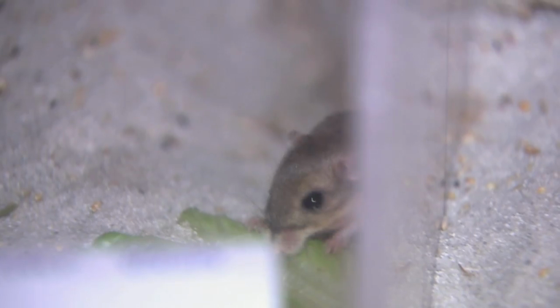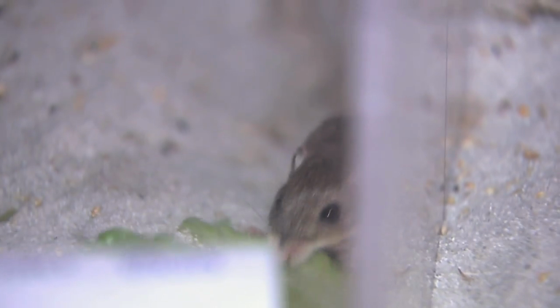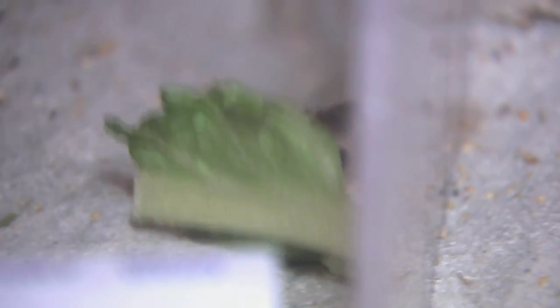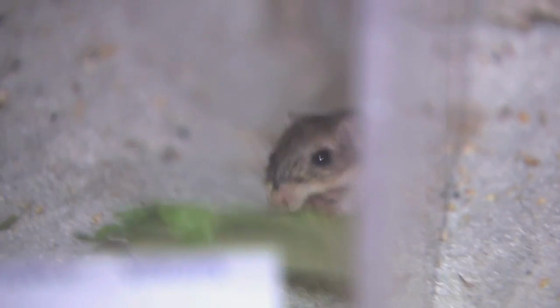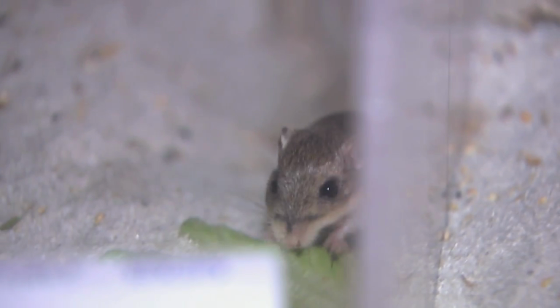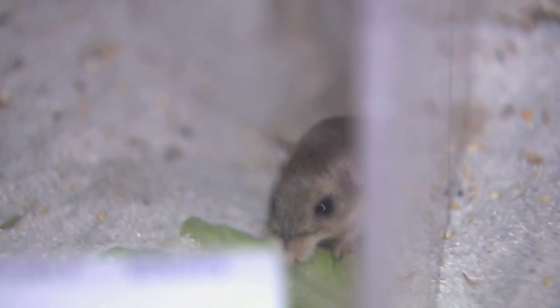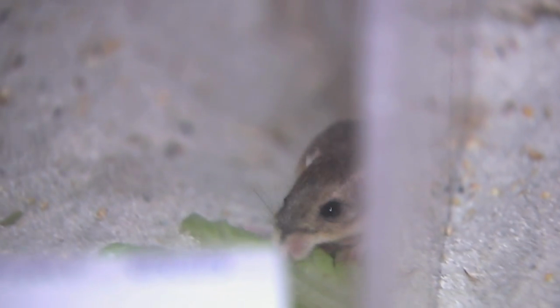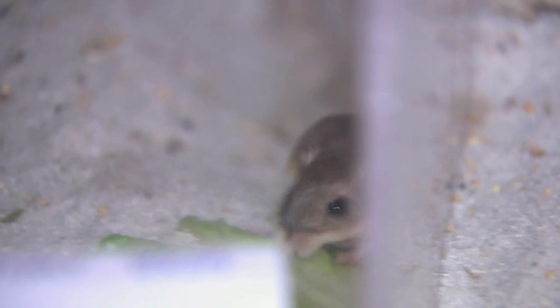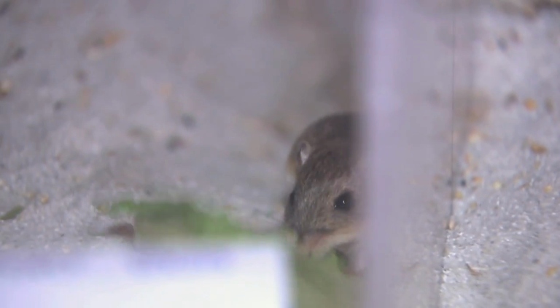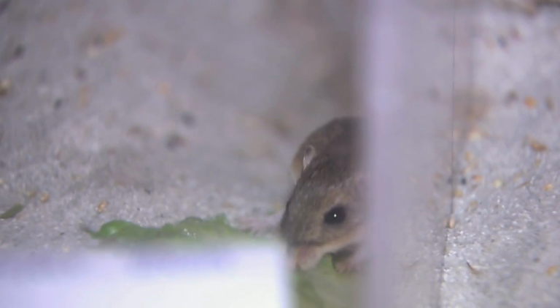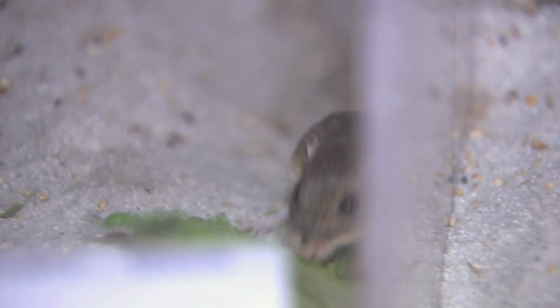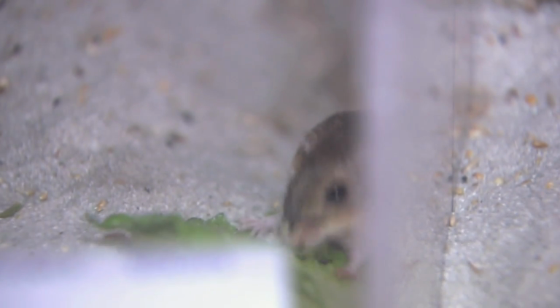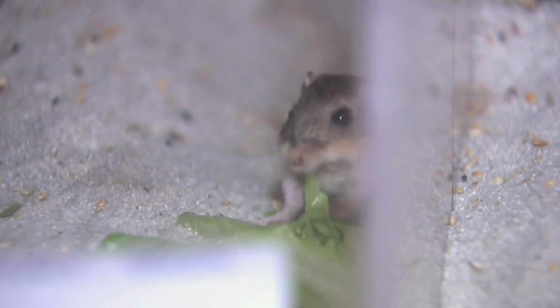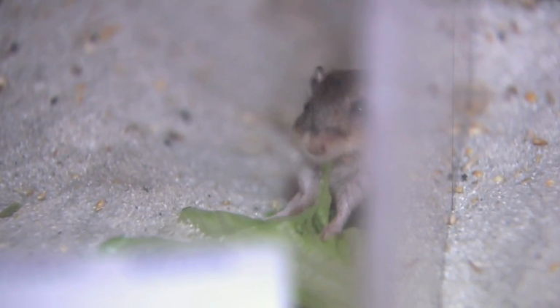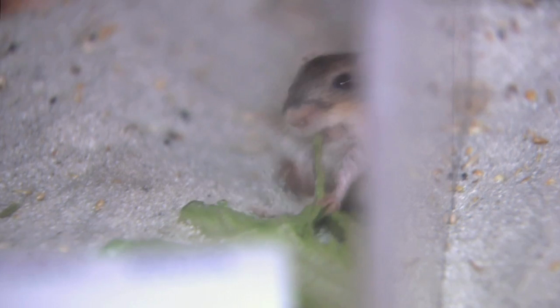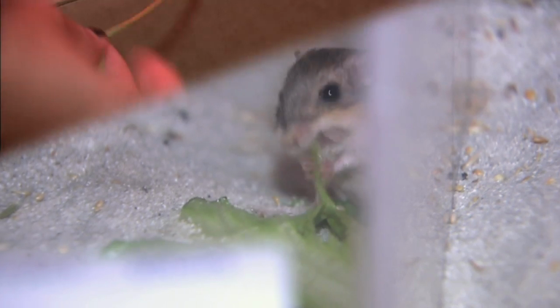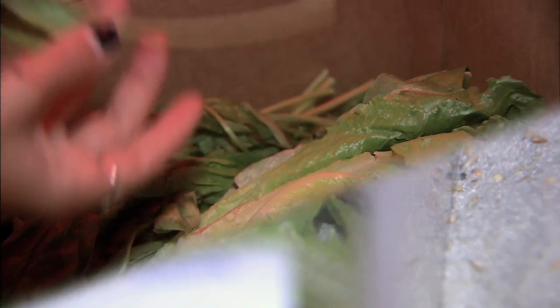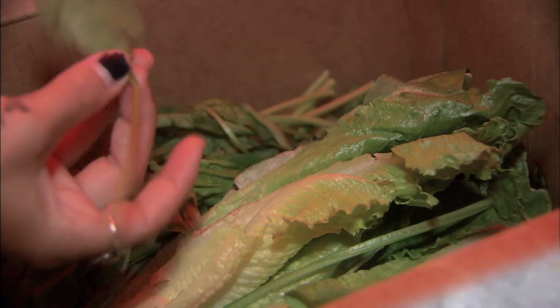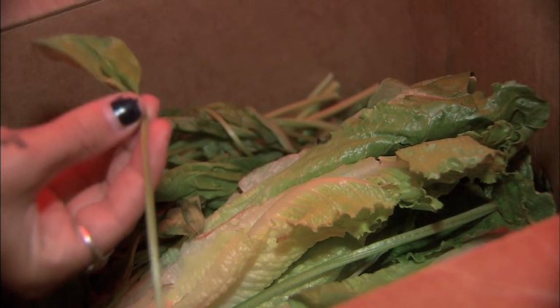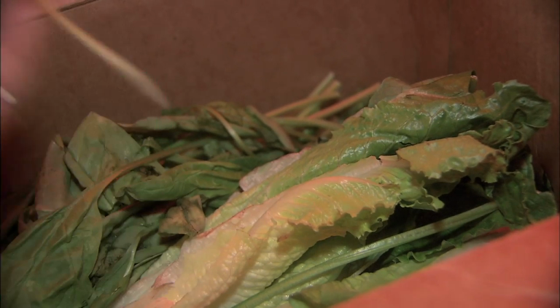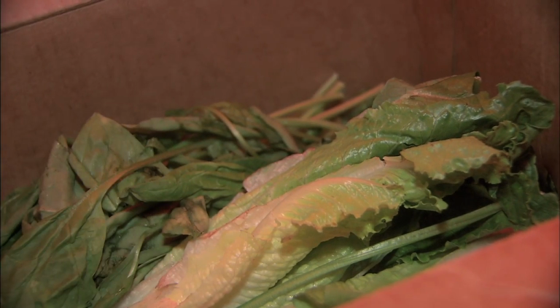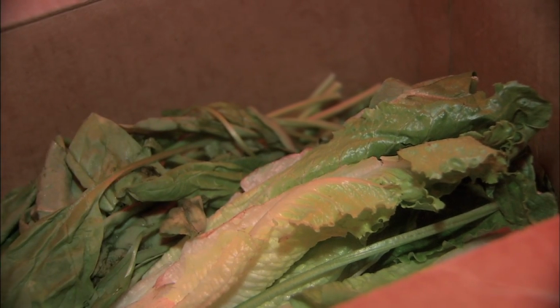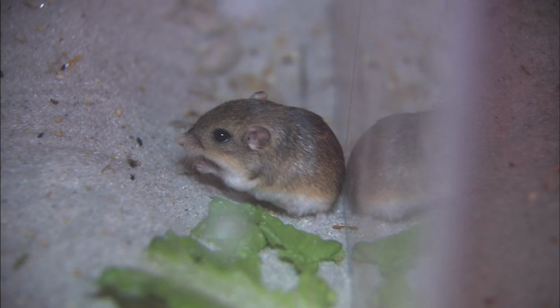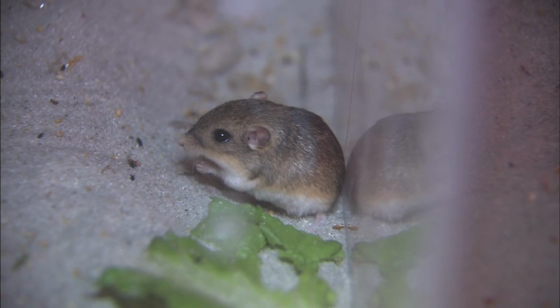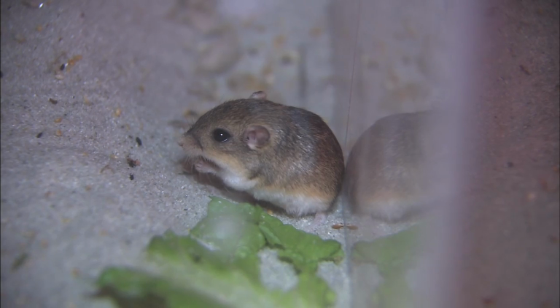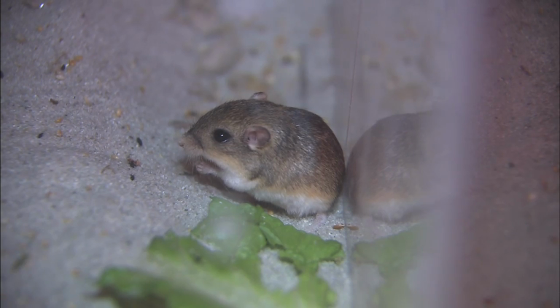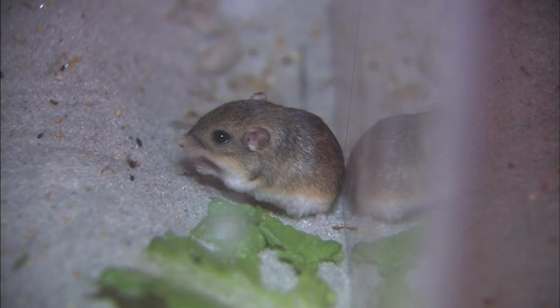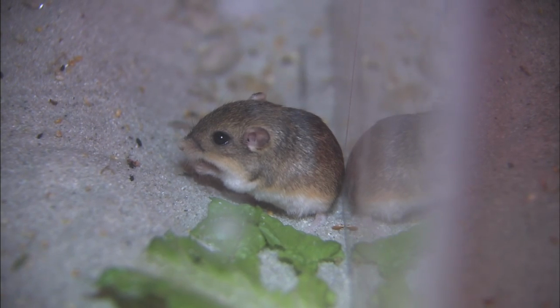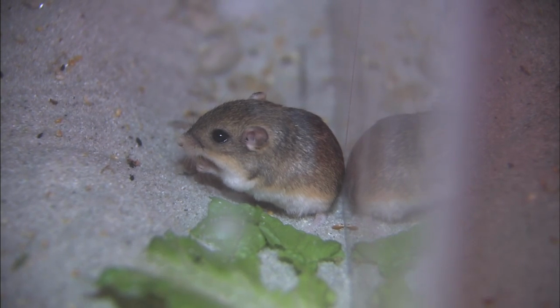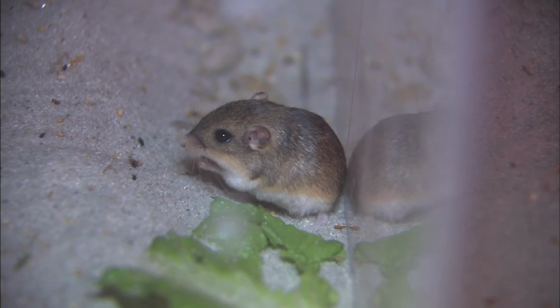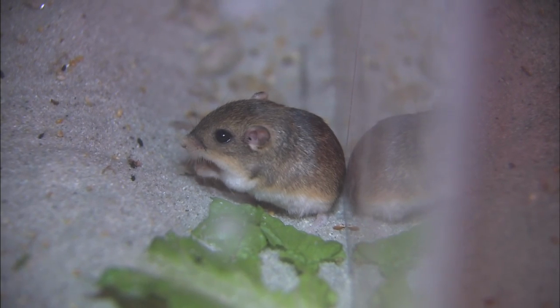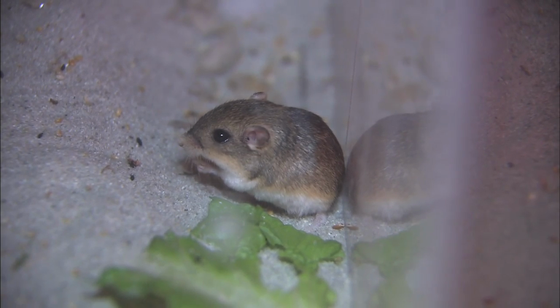Since these guys don't actually drink water, they get it from their vegetation. We provide them with spinach and lettuce, which gives them a lot of moisture content.